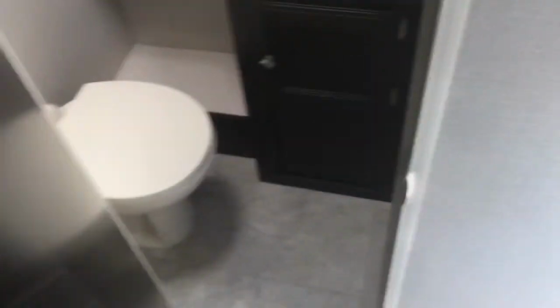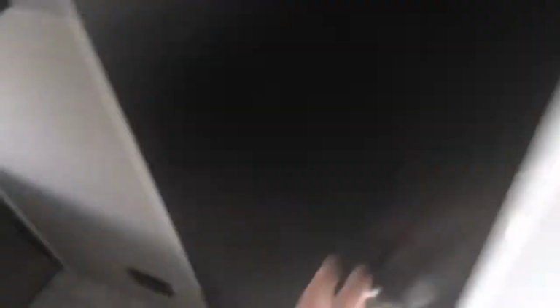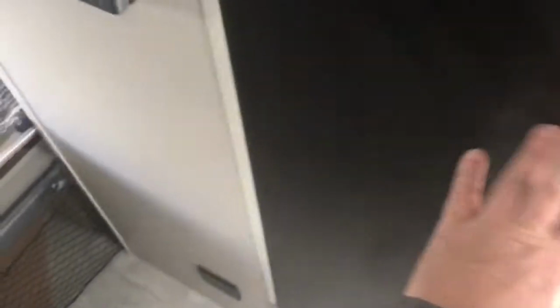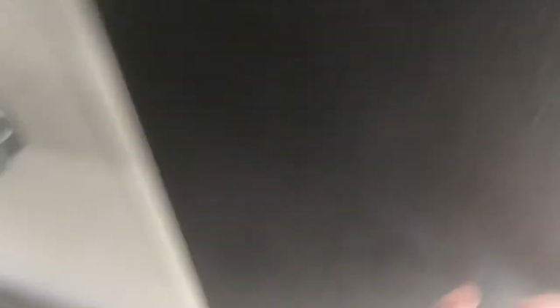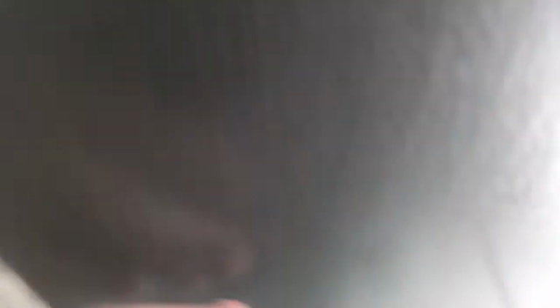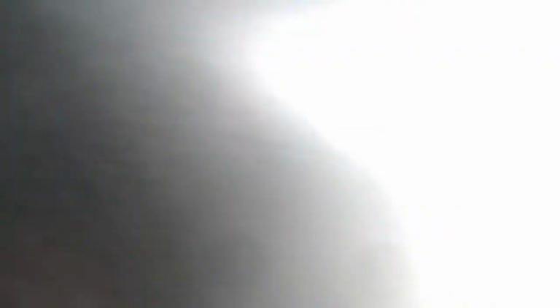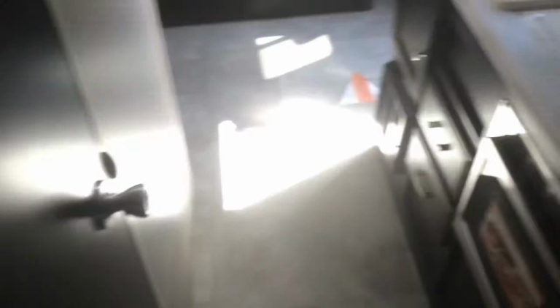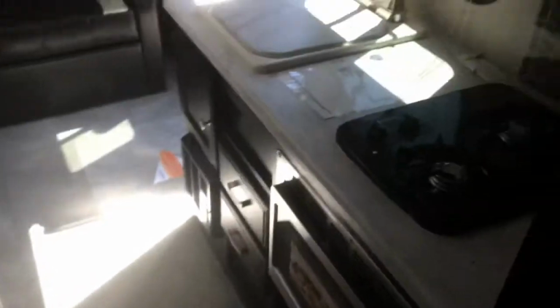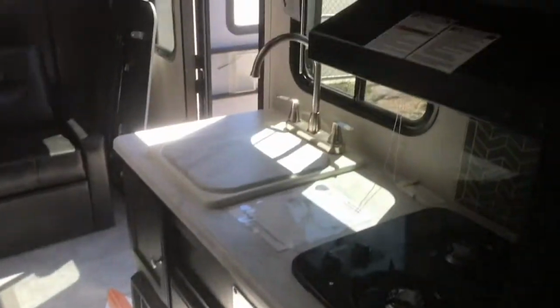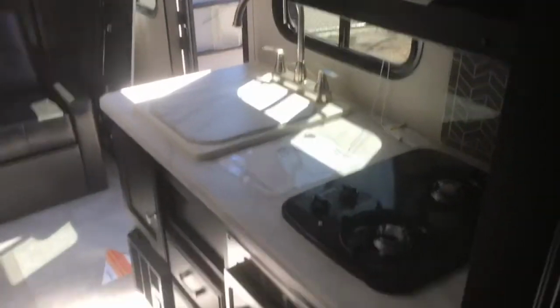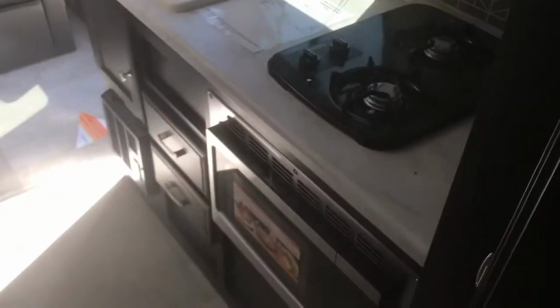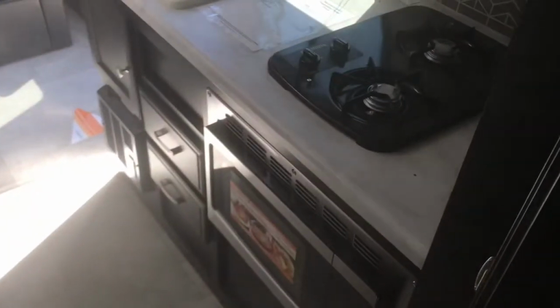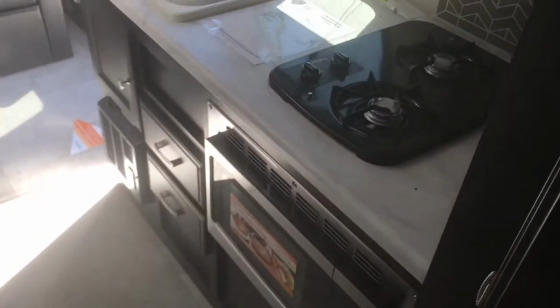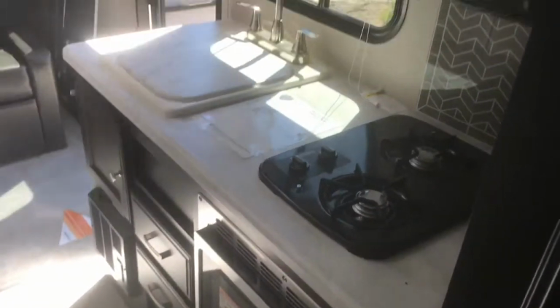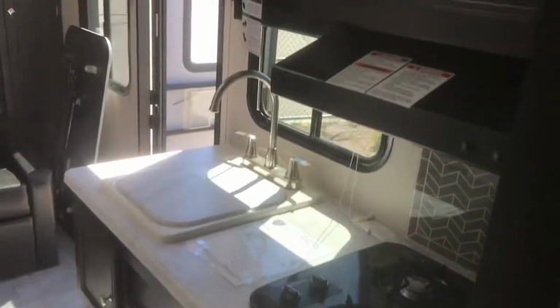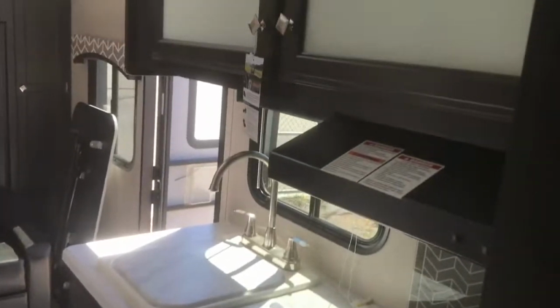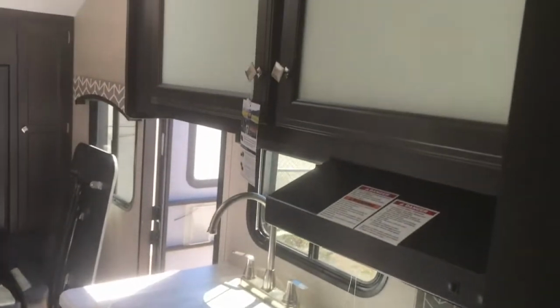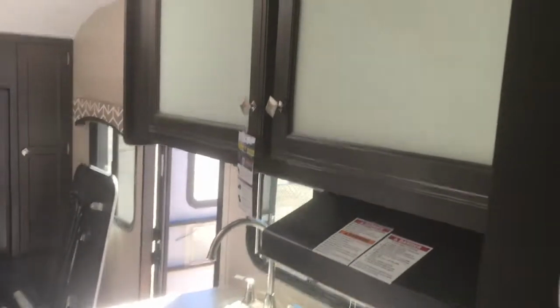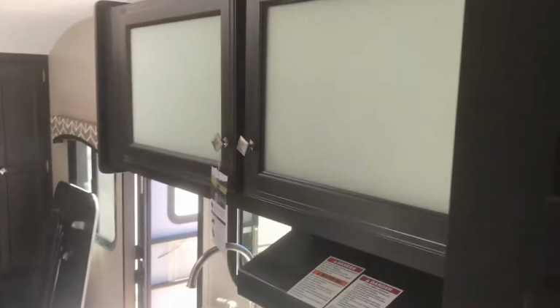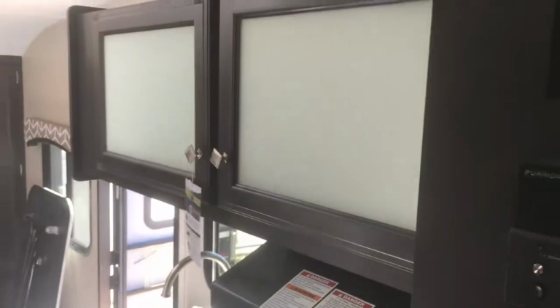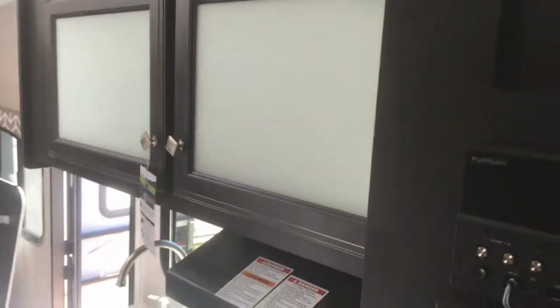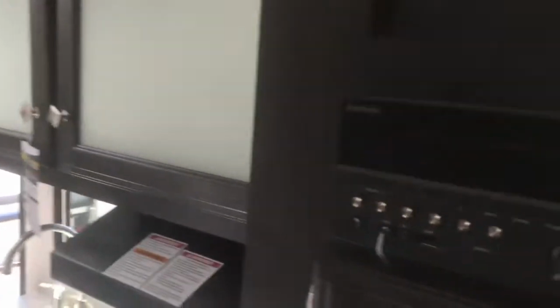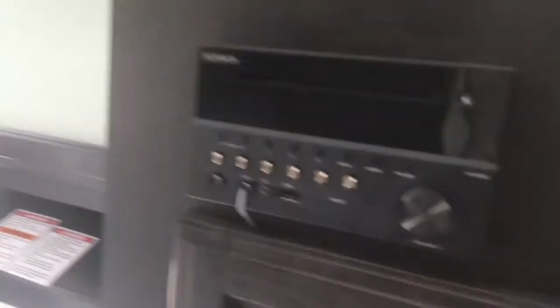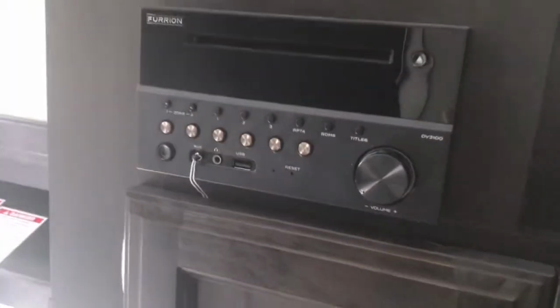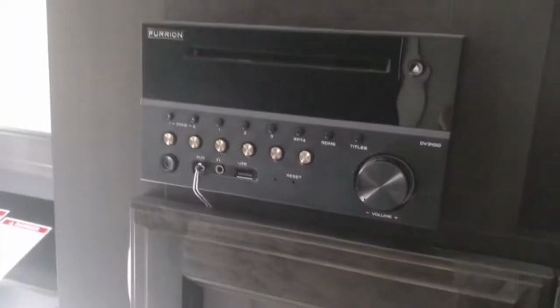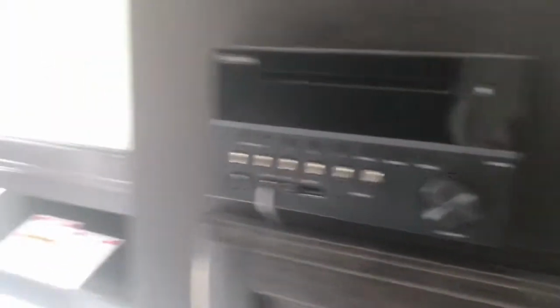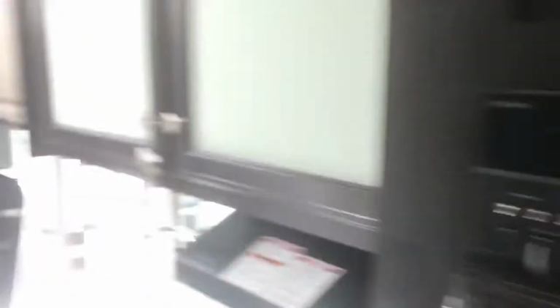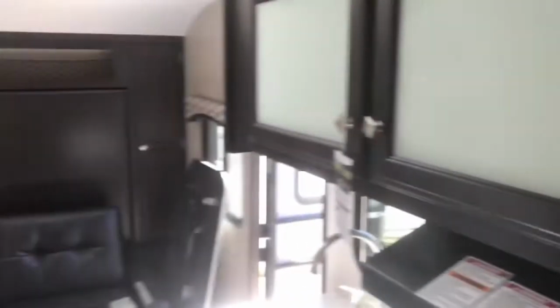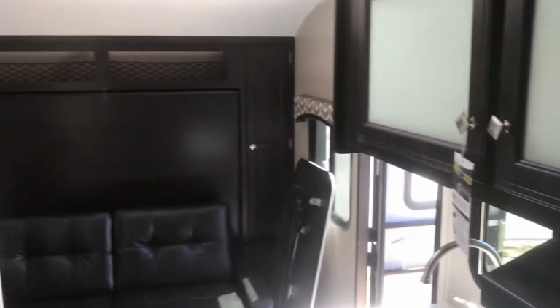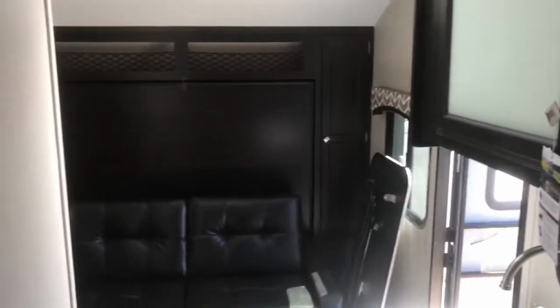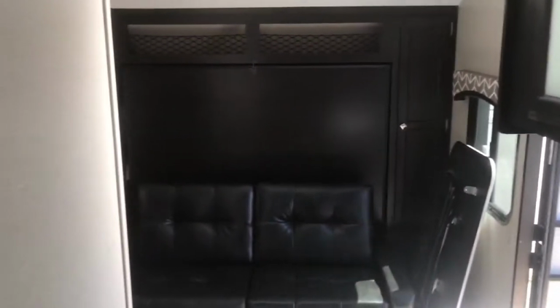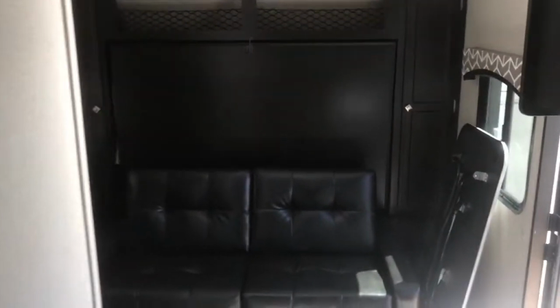Full bathroom with shower, convection microwave oven, and sink covers on the sink for more countertop space. It's equipped with luxury cabinets and an AM/FM/DVD/CD player.